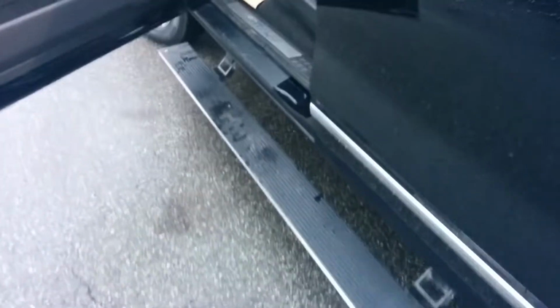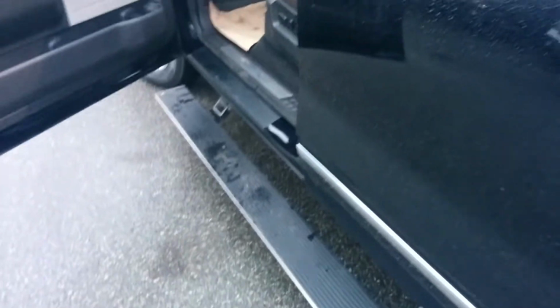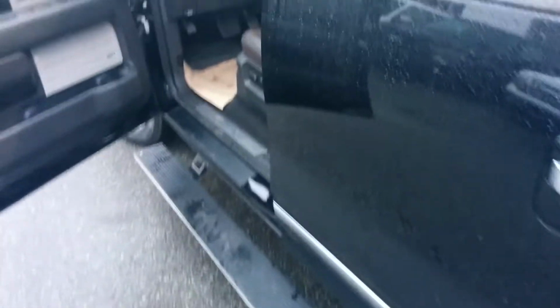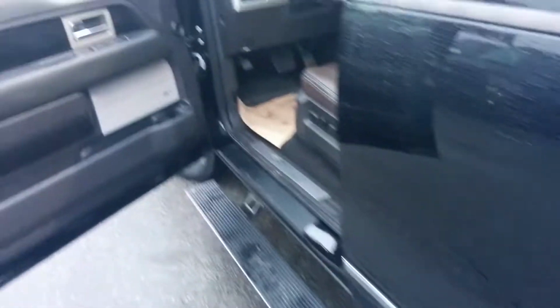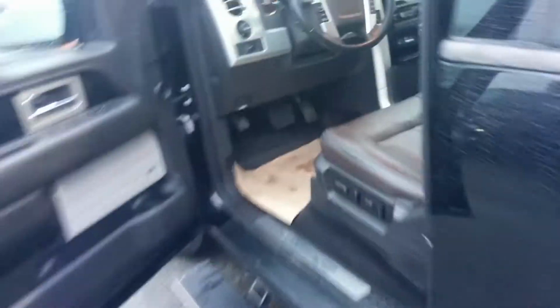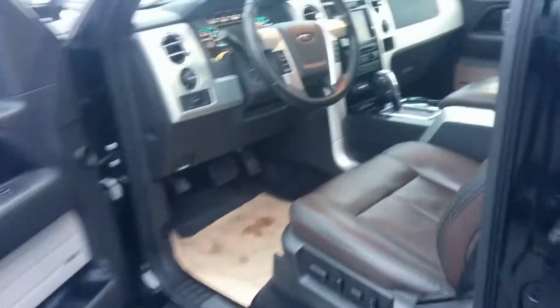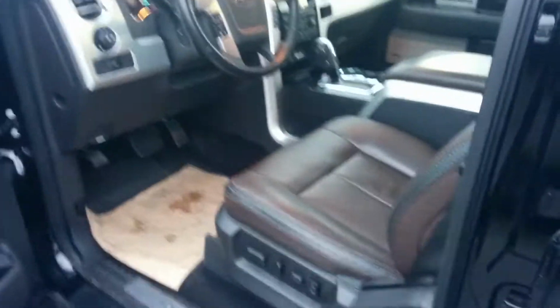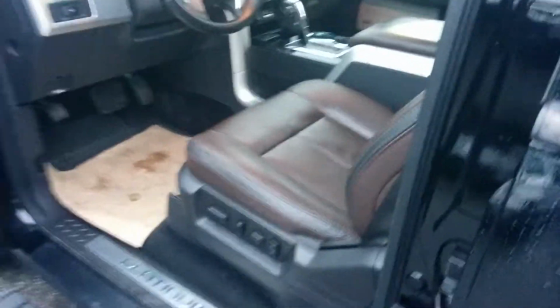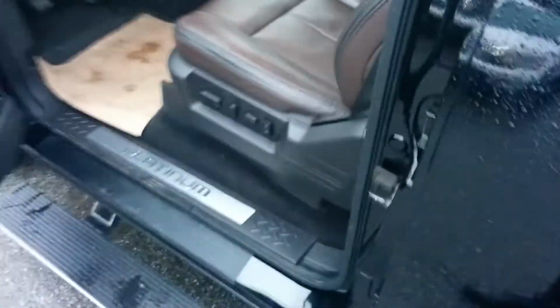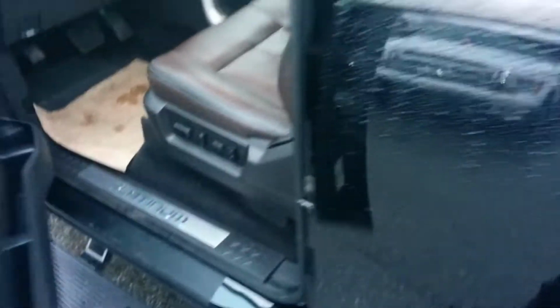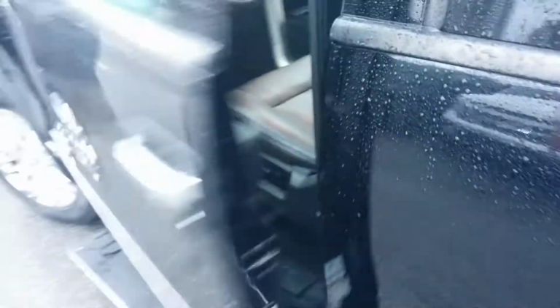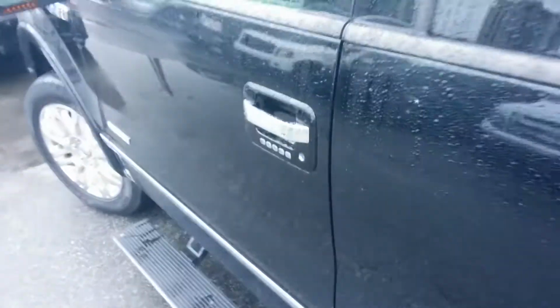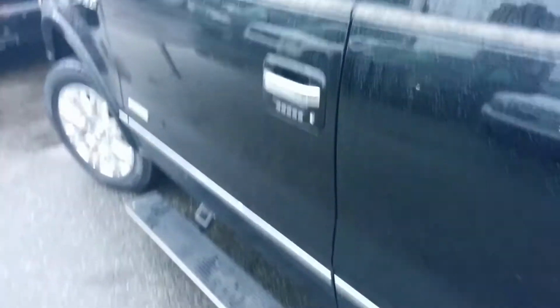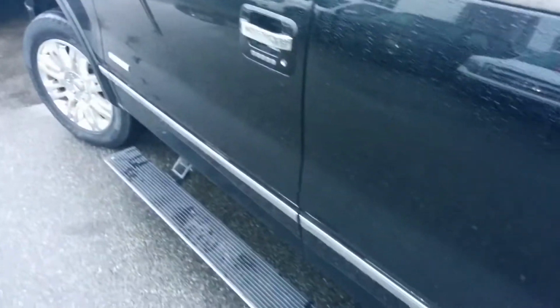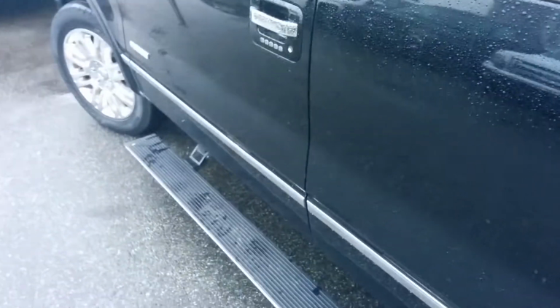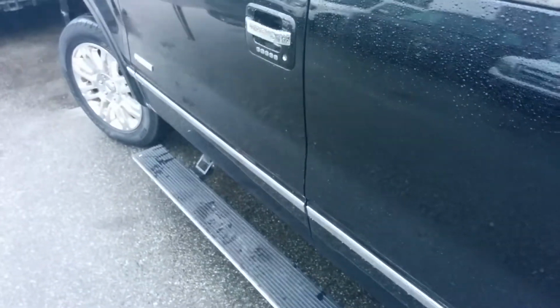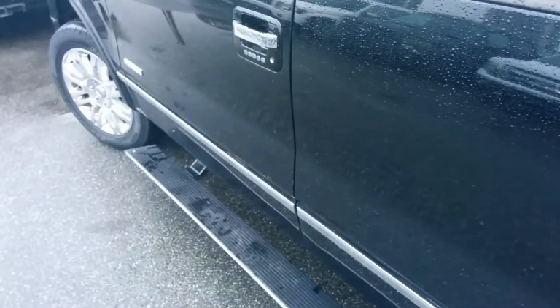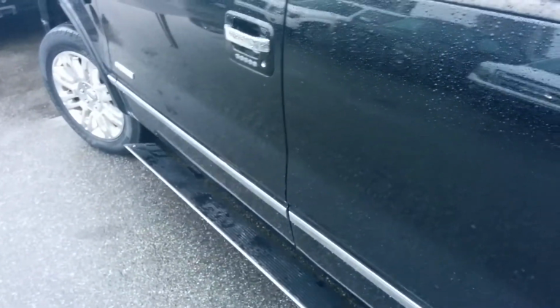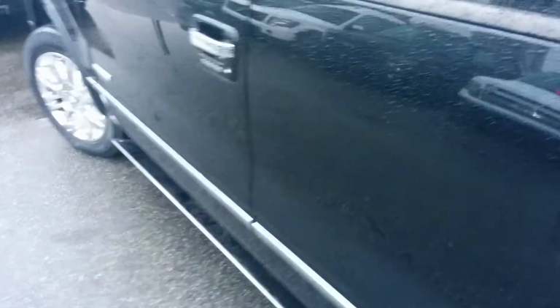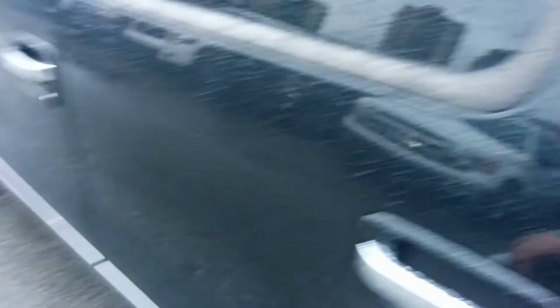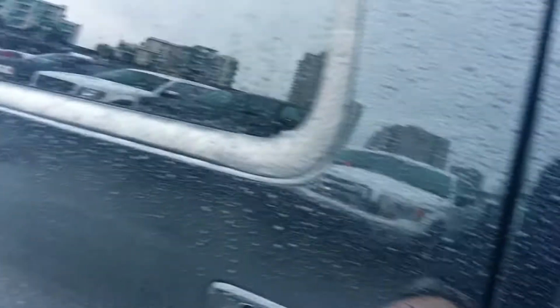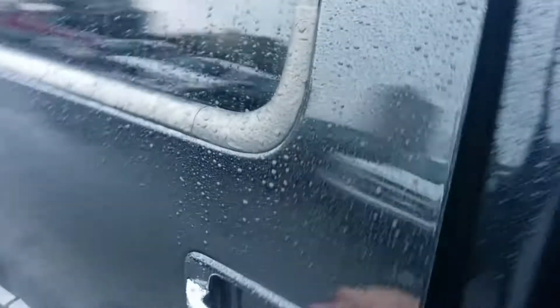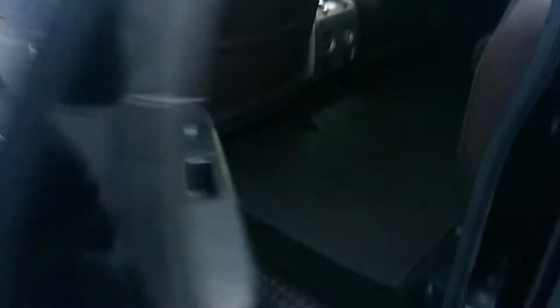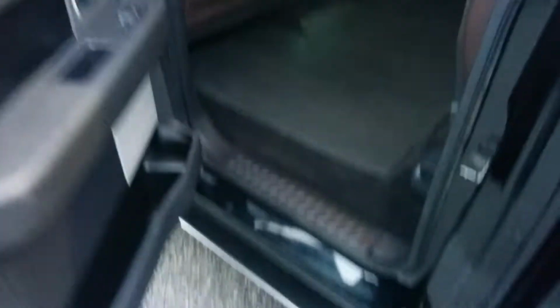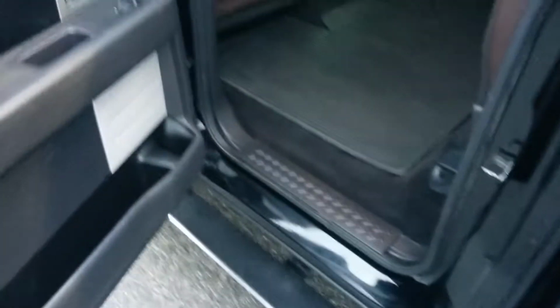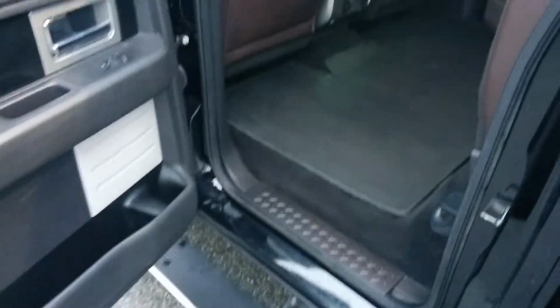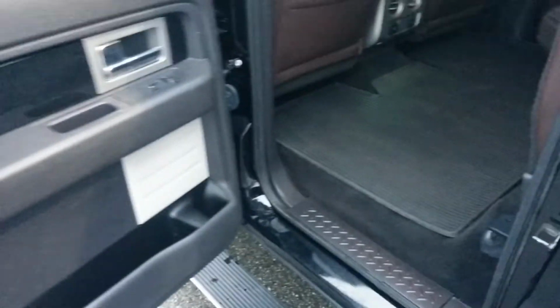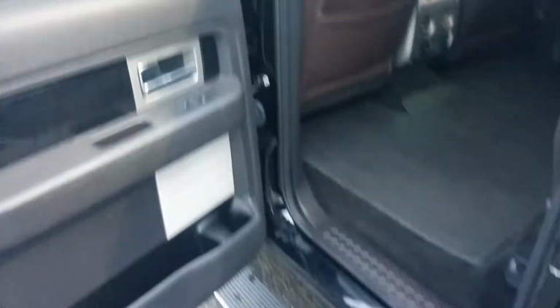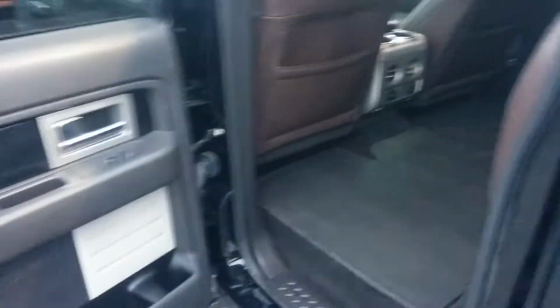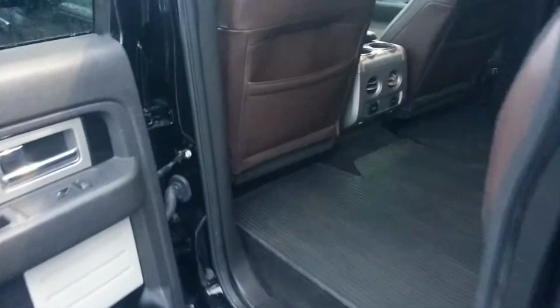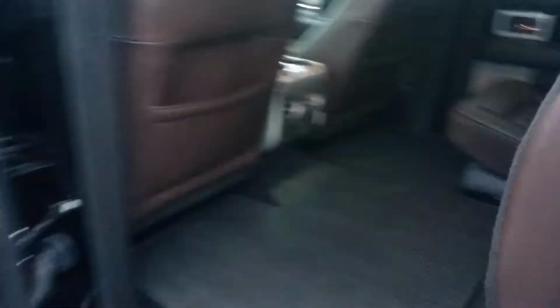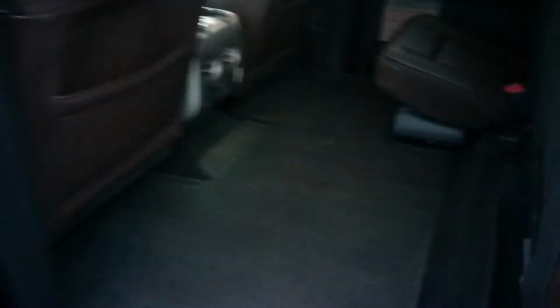You get those power deployable running boards, platinum badging all over the unit. There they go — I'll get that open. I just like watching the power deployable running boards come out.